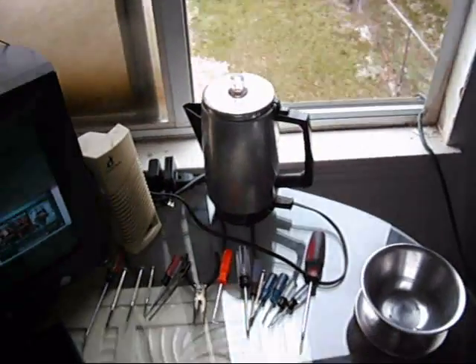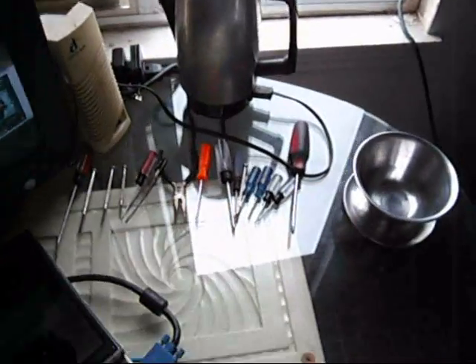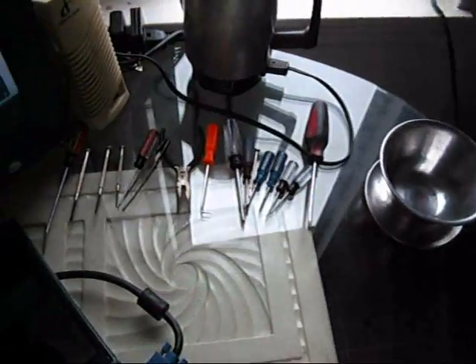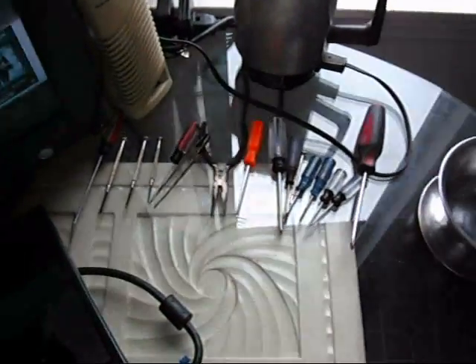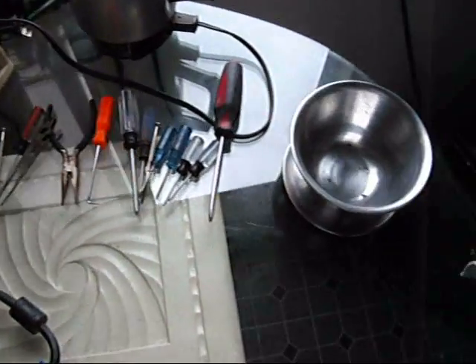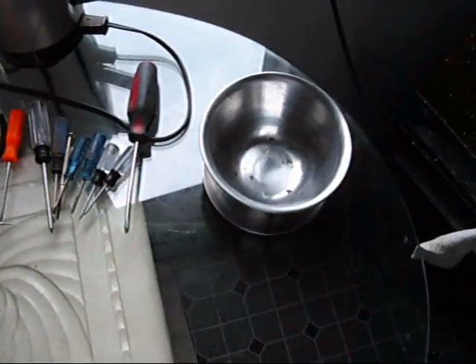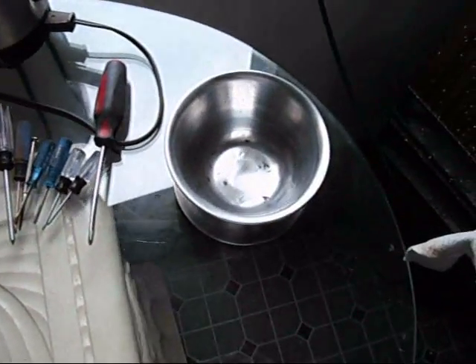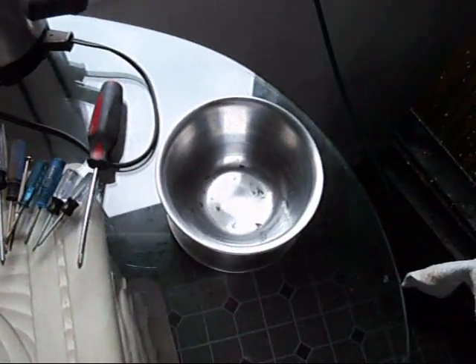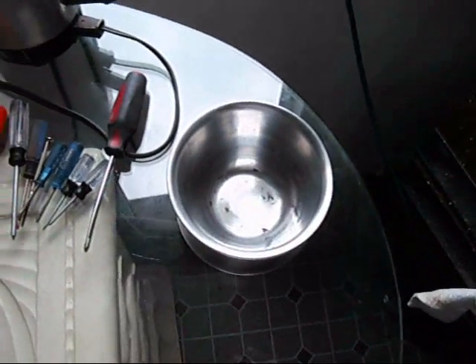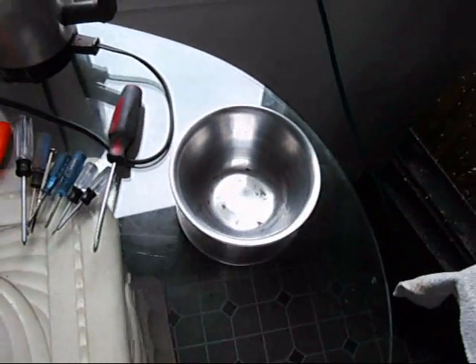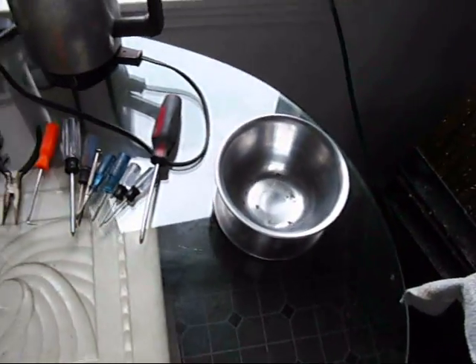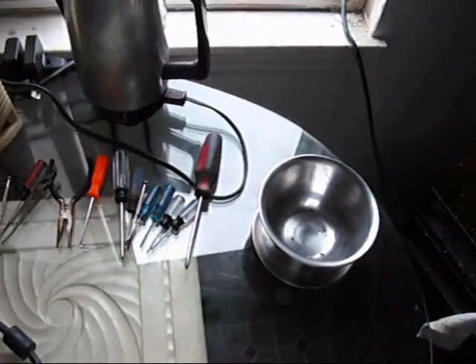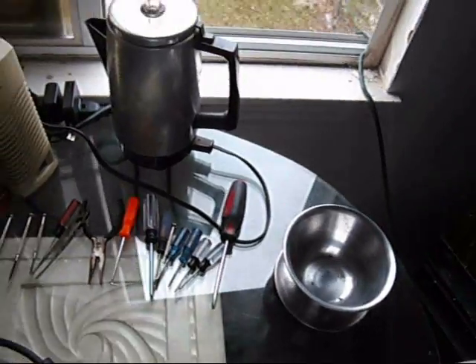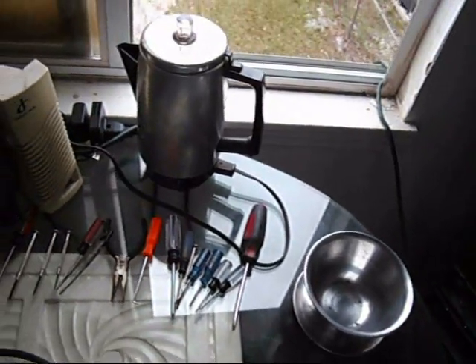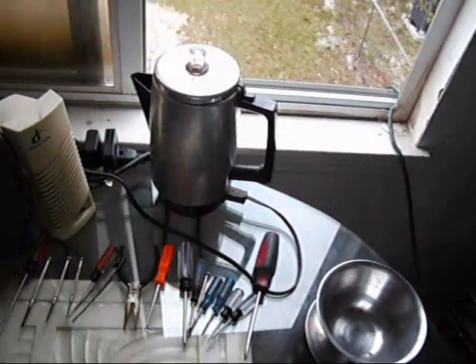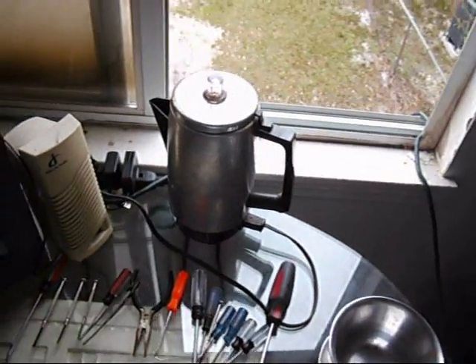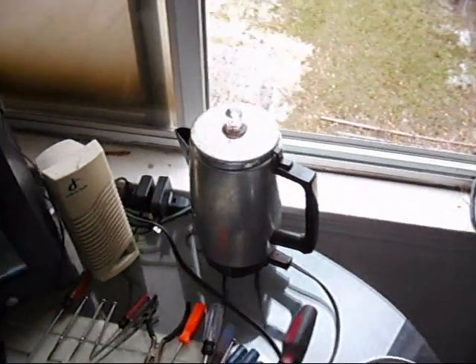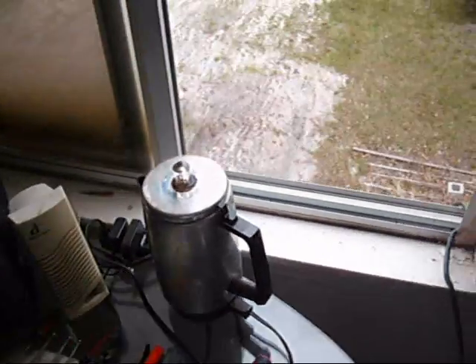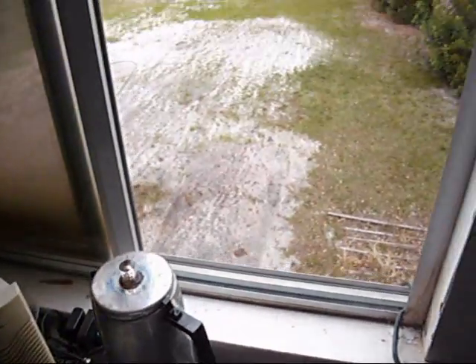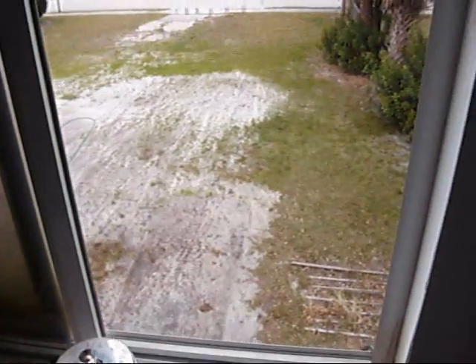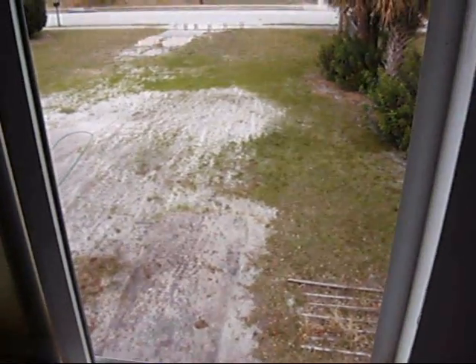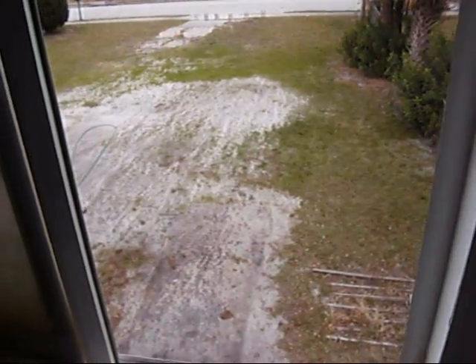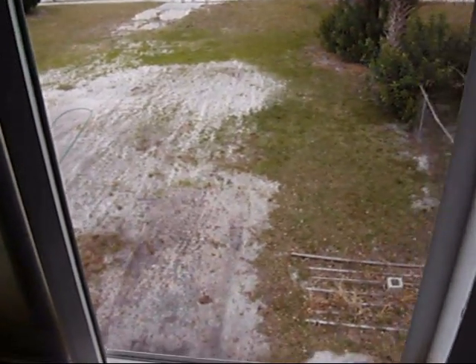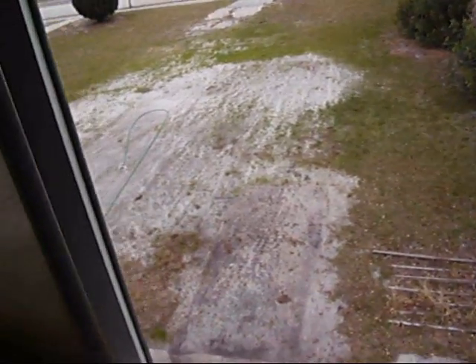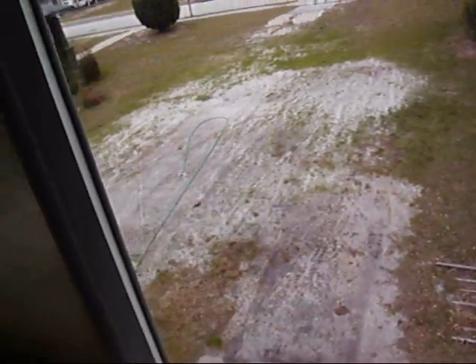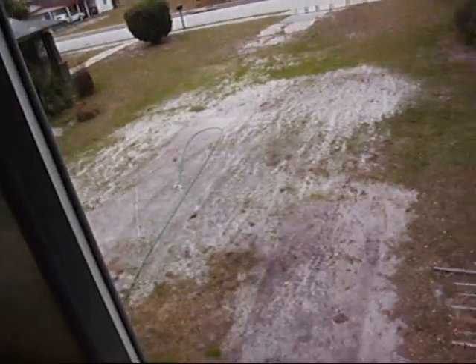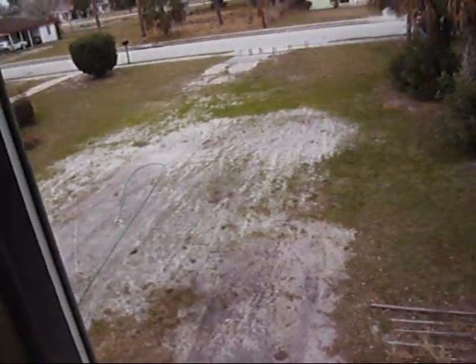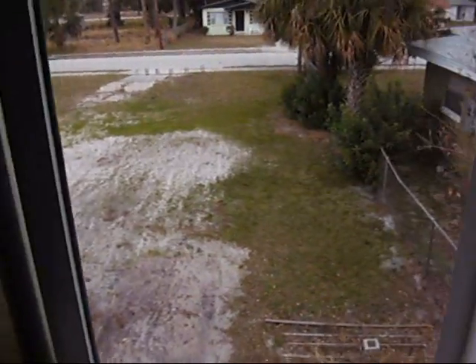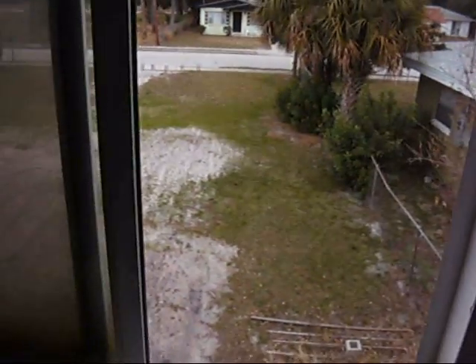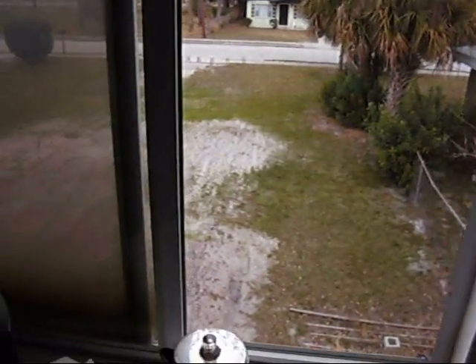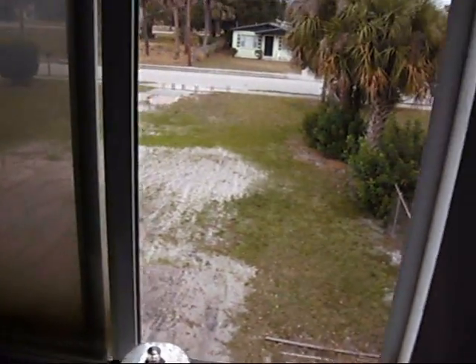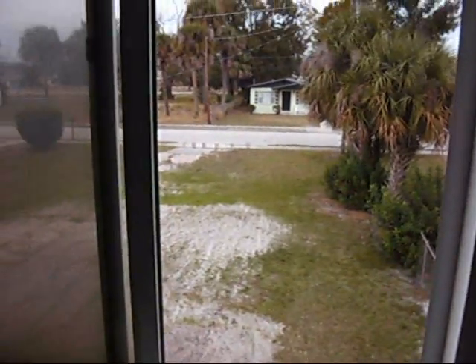I got some tools here, and a little thing to throw some screws in. I got plenty of coffee. This is my yard — I'm trying to grow grass. This is what I look at when I'm on the computer.